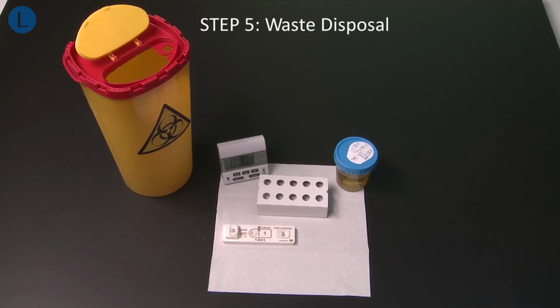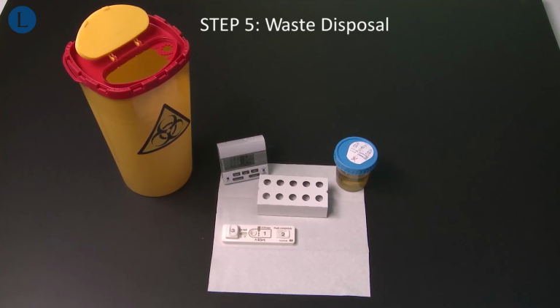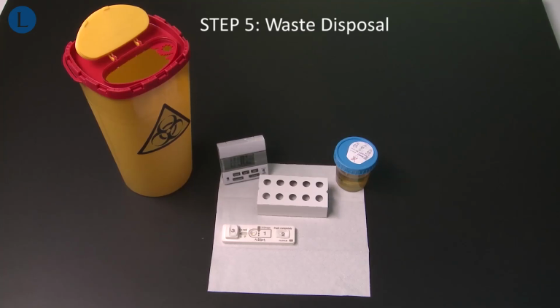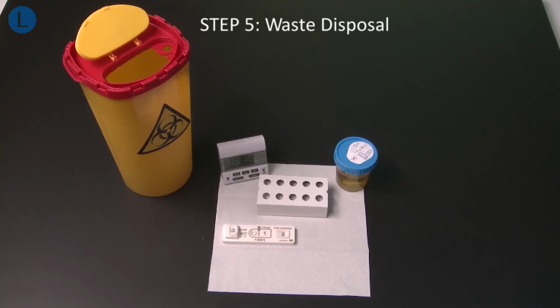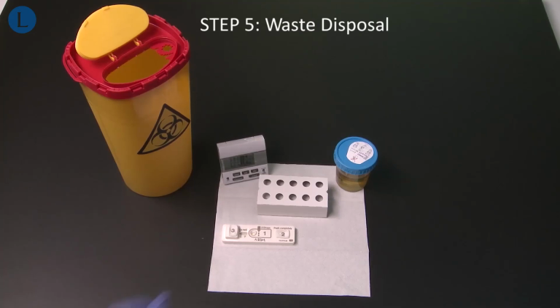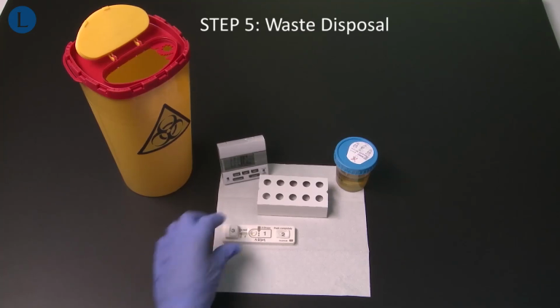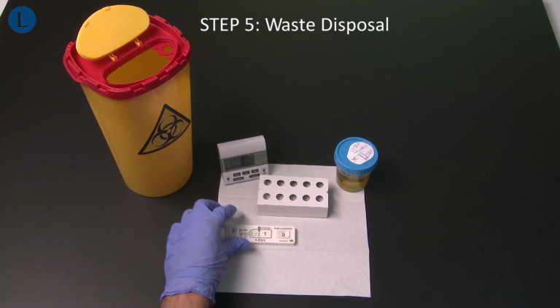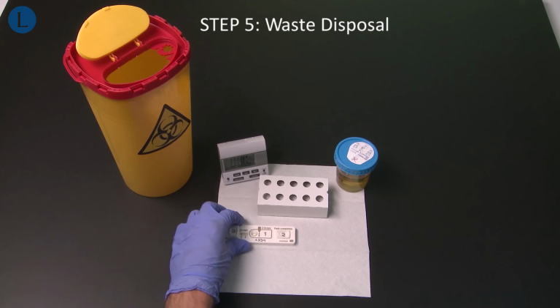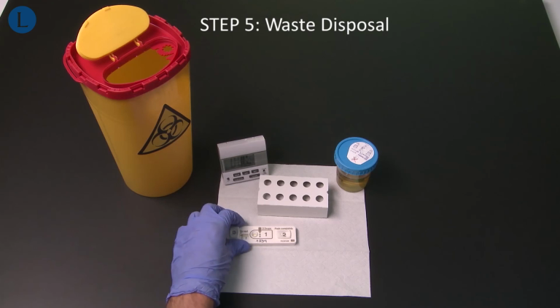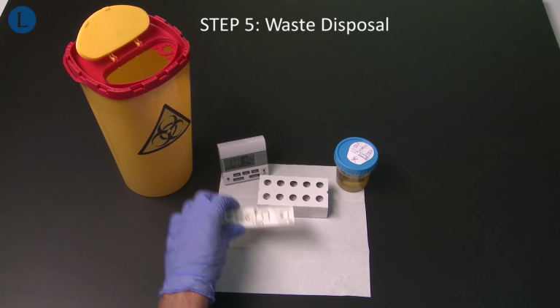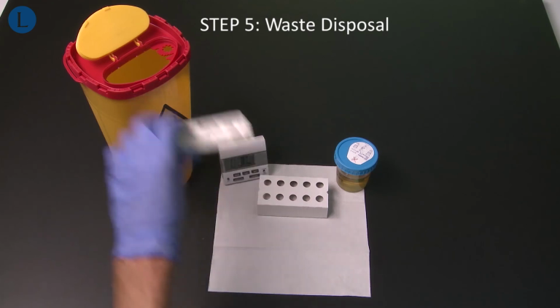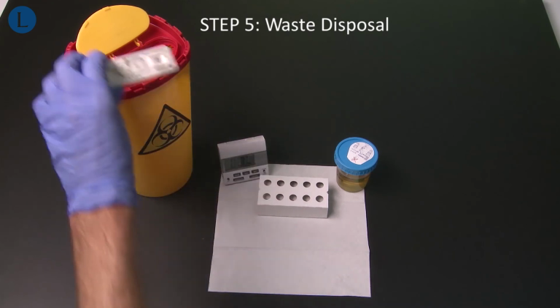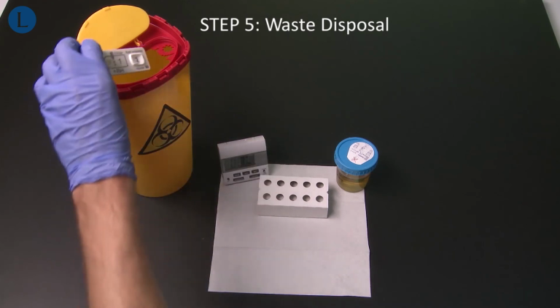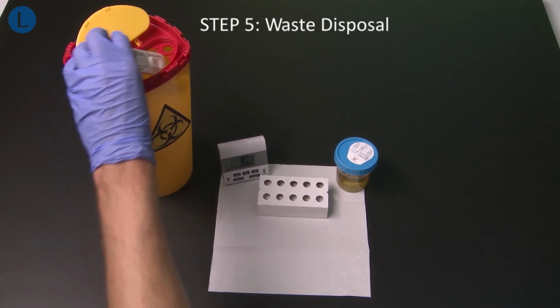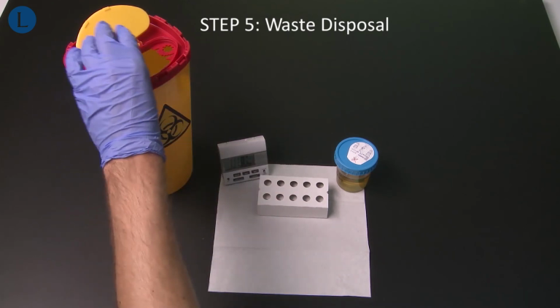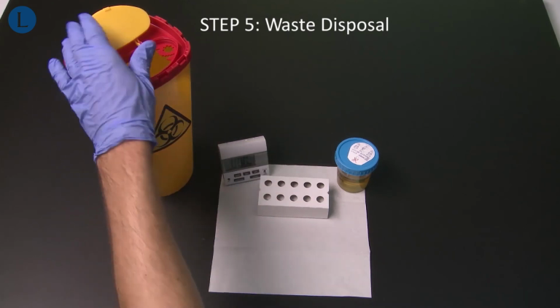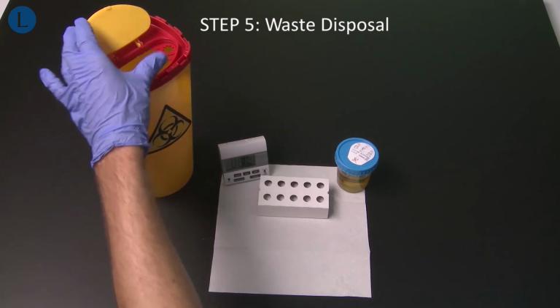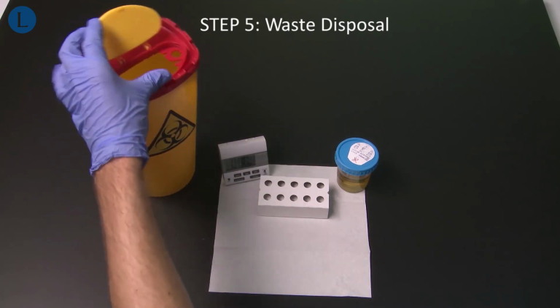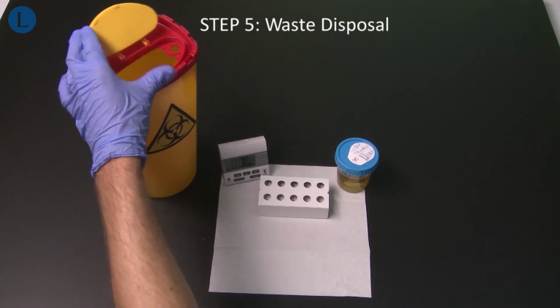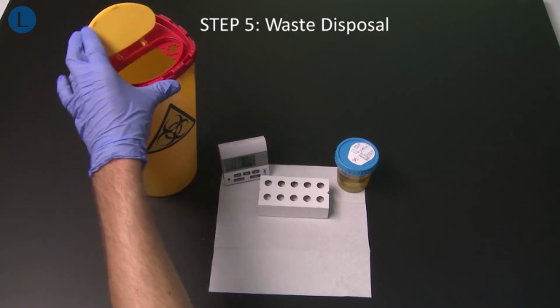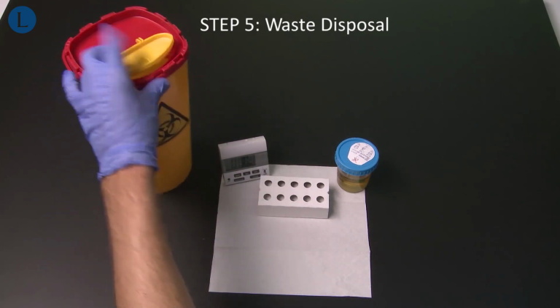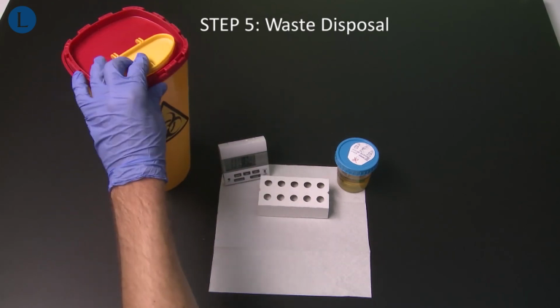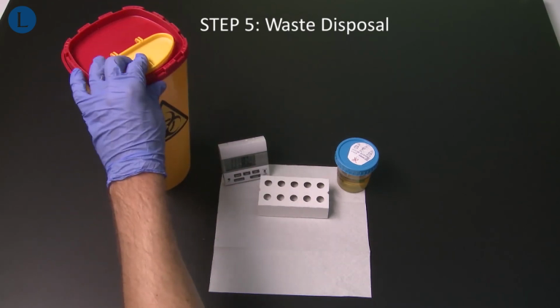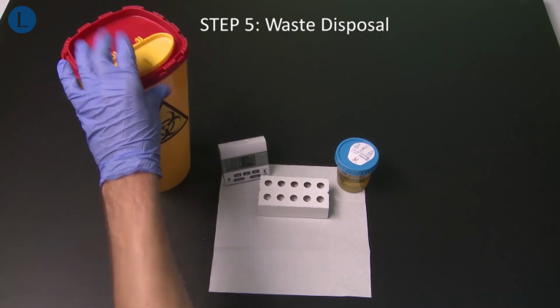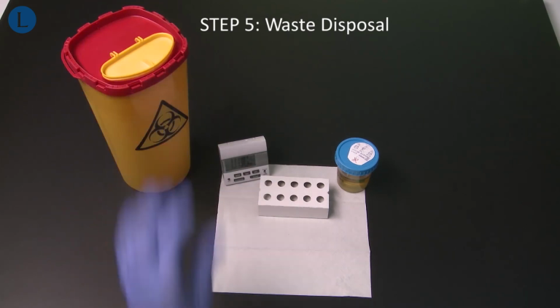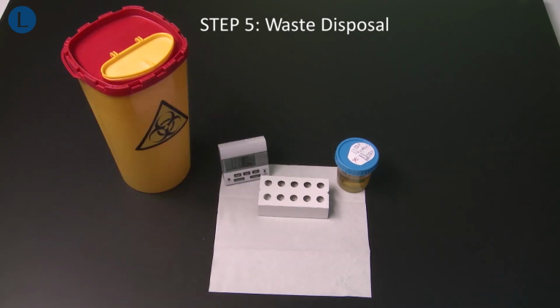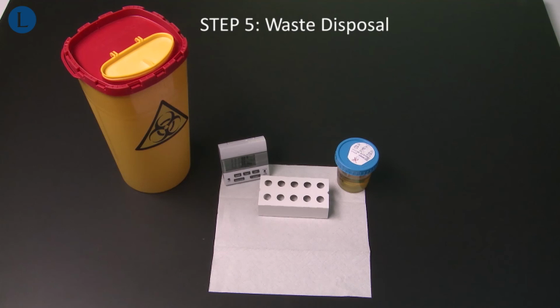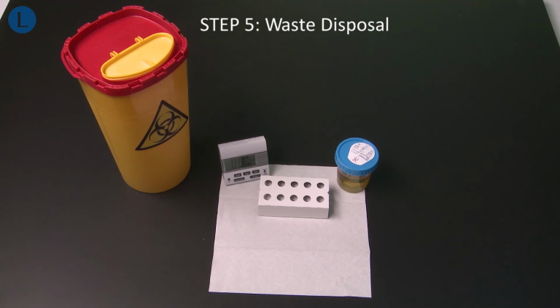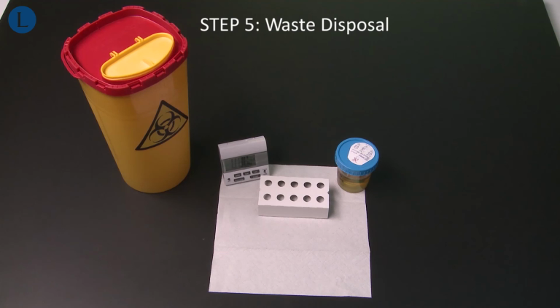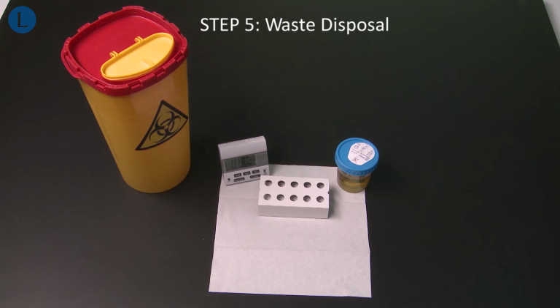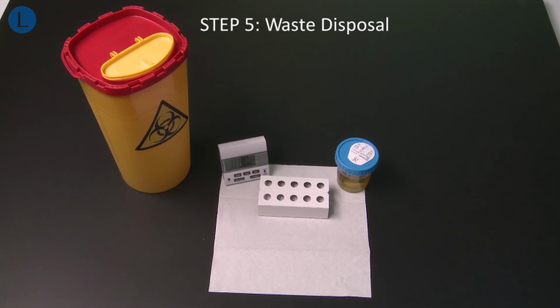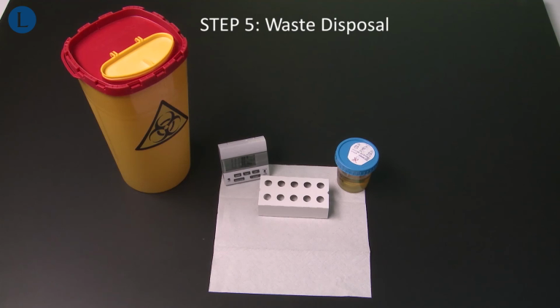Treat used devices and assay materials as potentially biohazardous waste and dispose of them according to local rules and regulations.